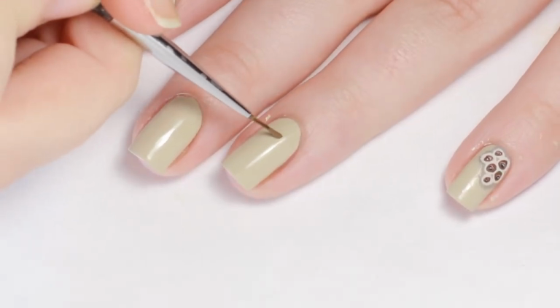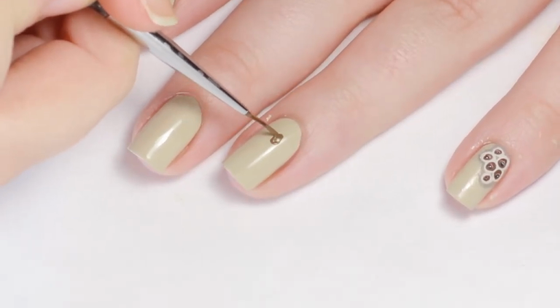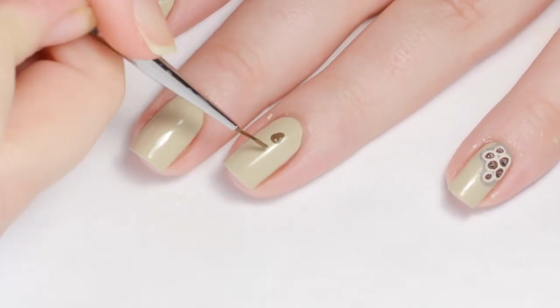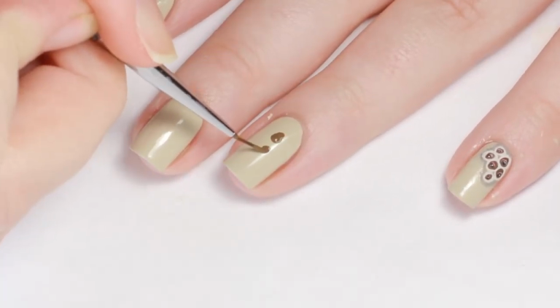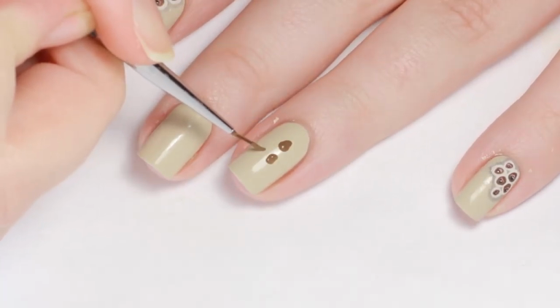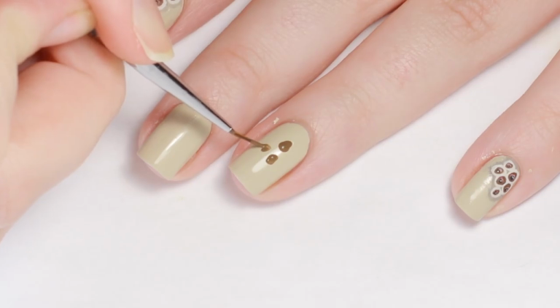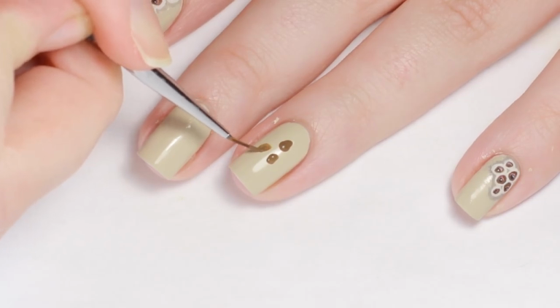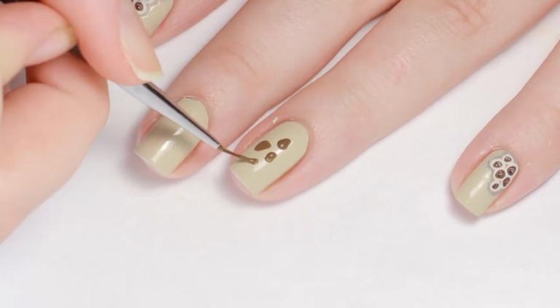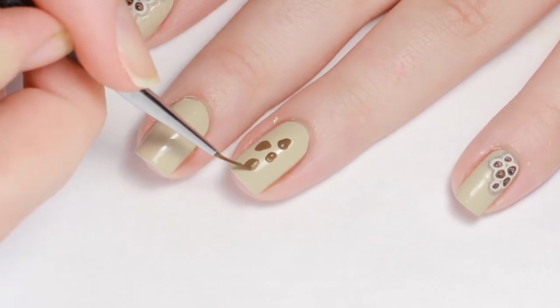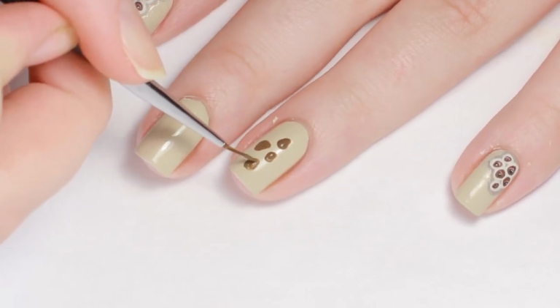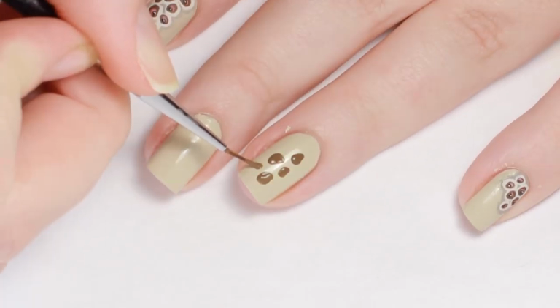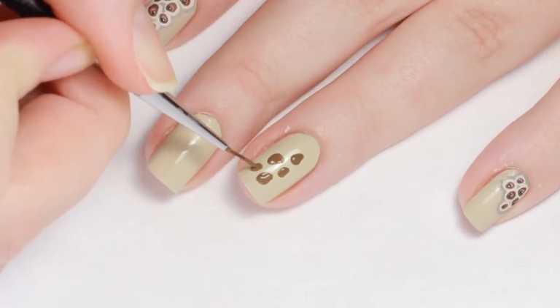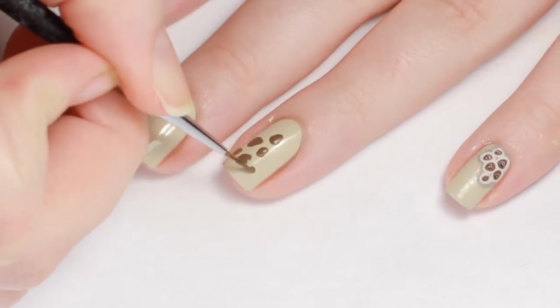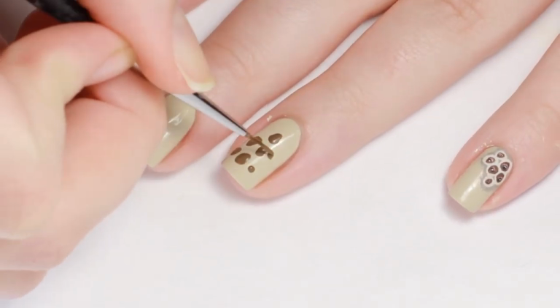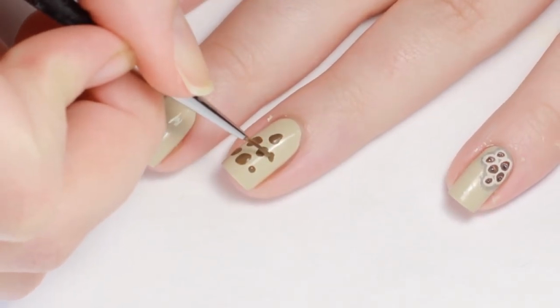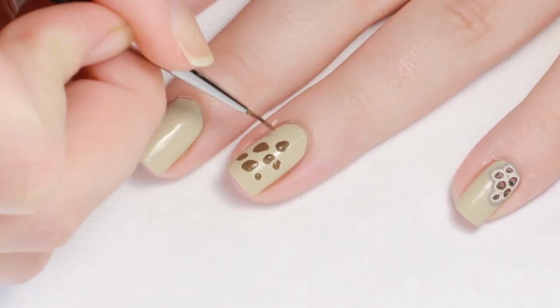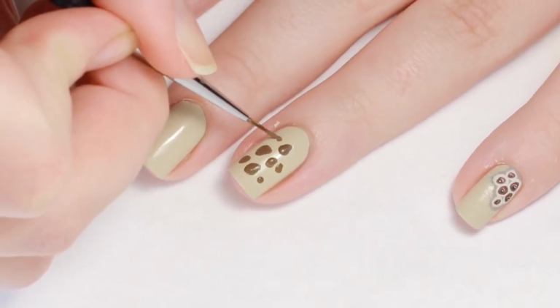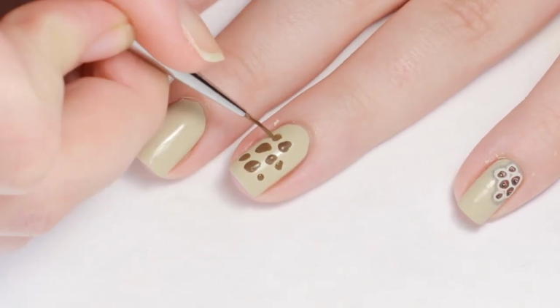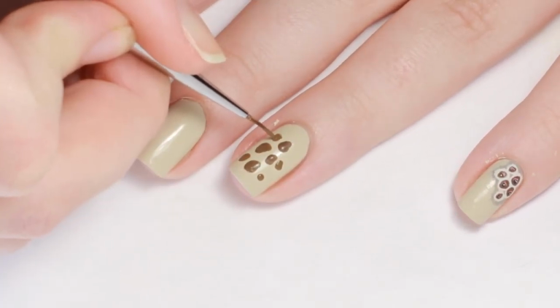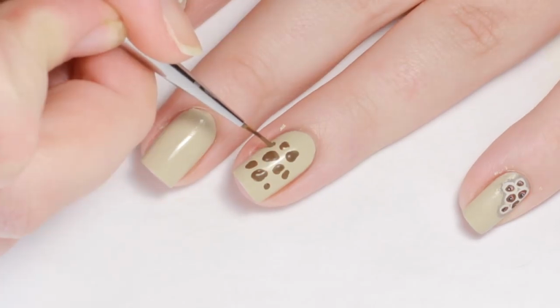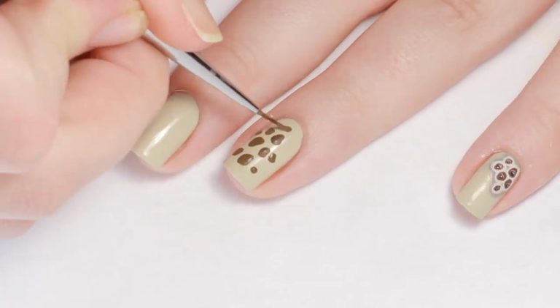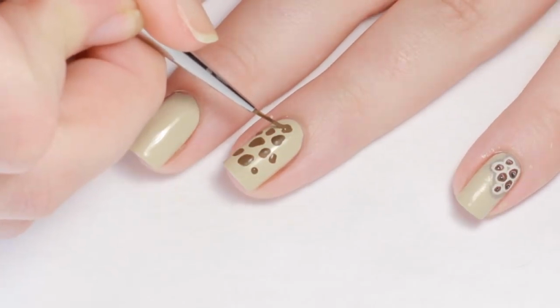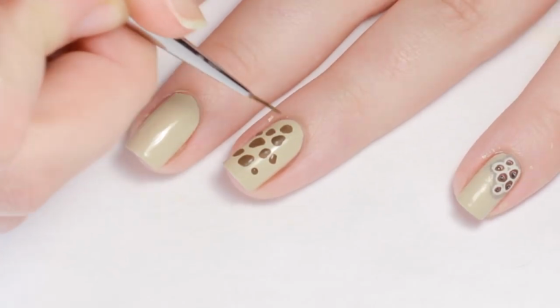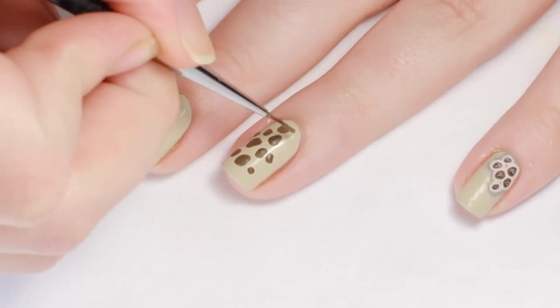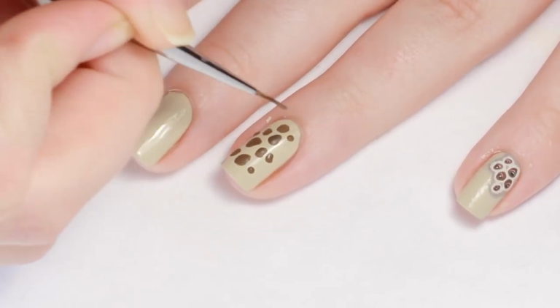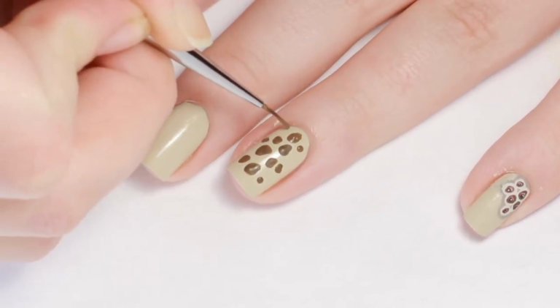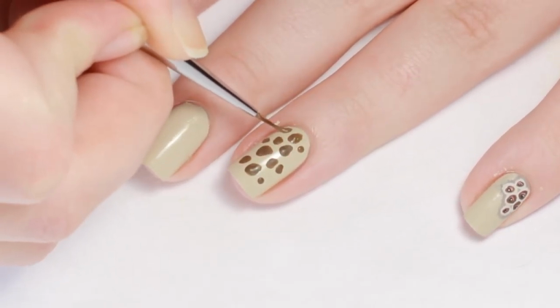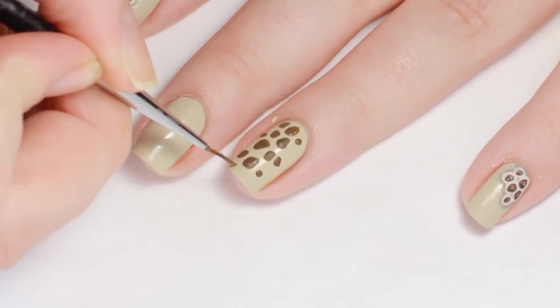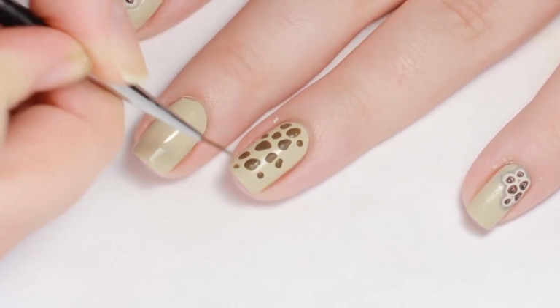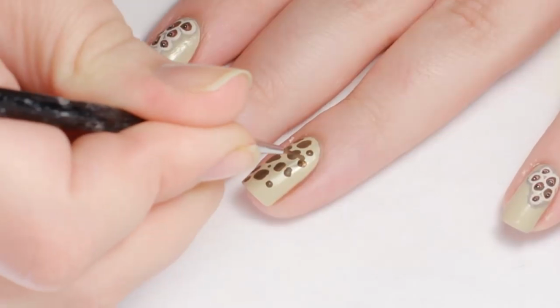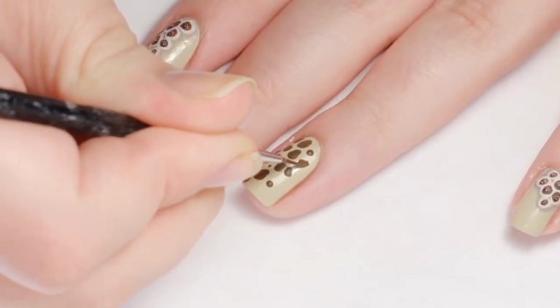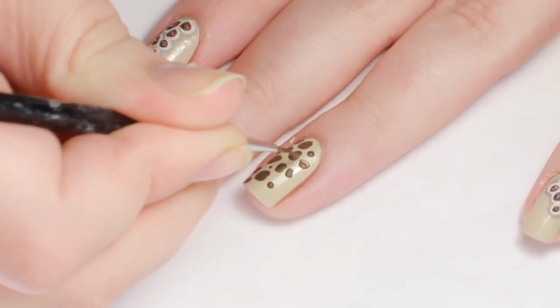Now with brown paint, I'm painting in ovals and circles down the center of my nail on my ring finger and just across the corner on my middle nail. I tried to make the center circles a little larger and taper the size on the outside.